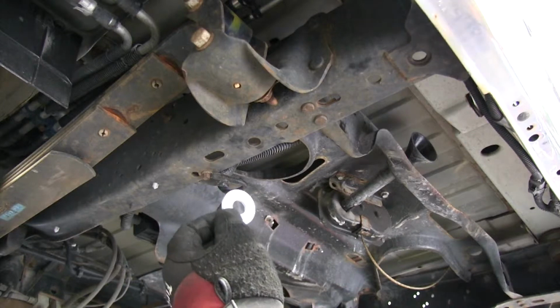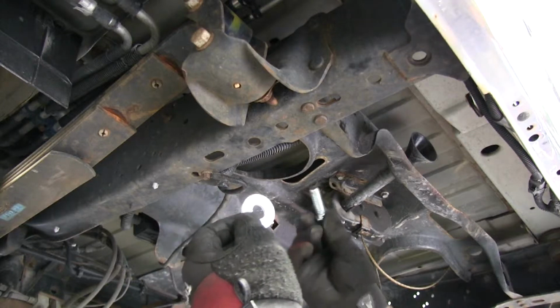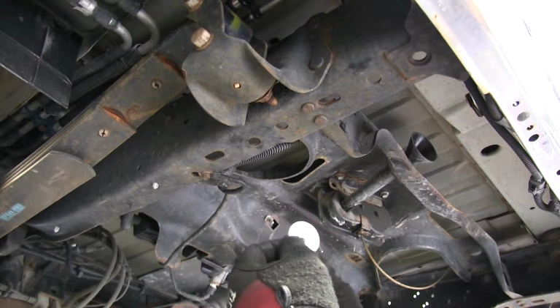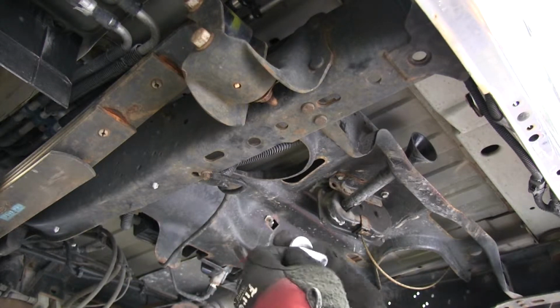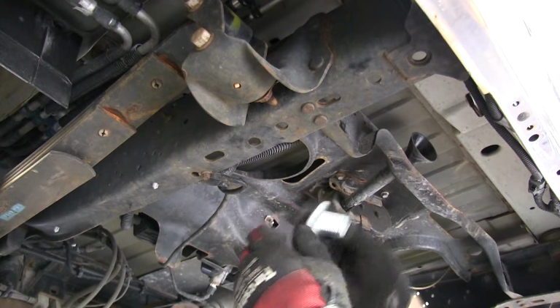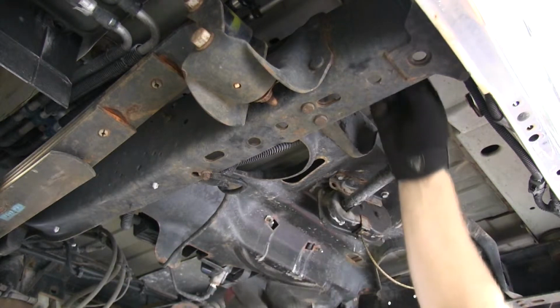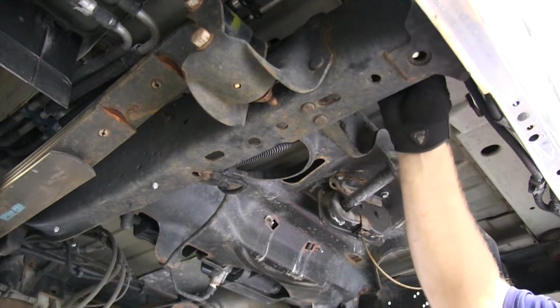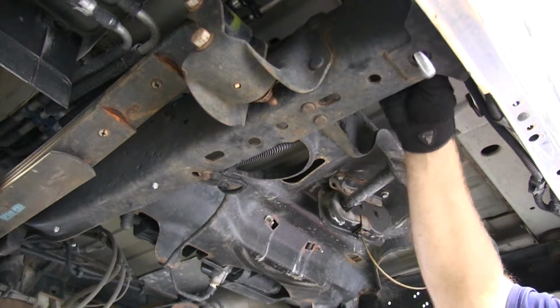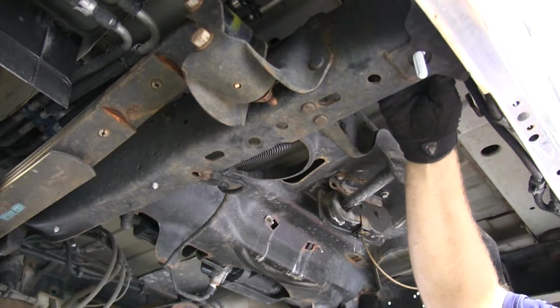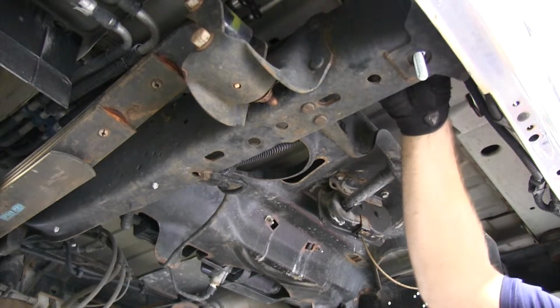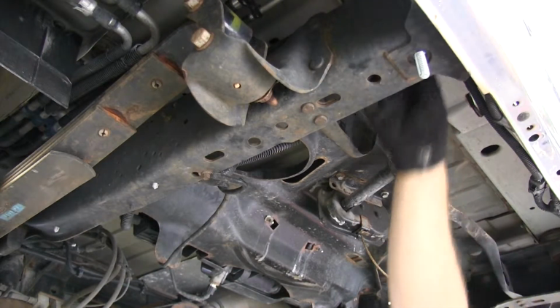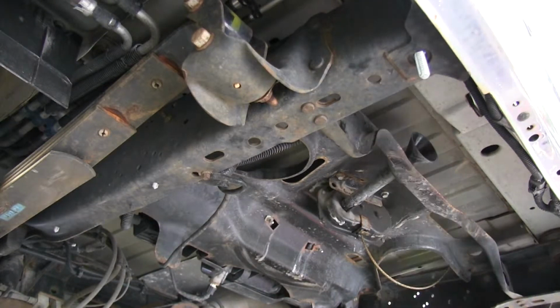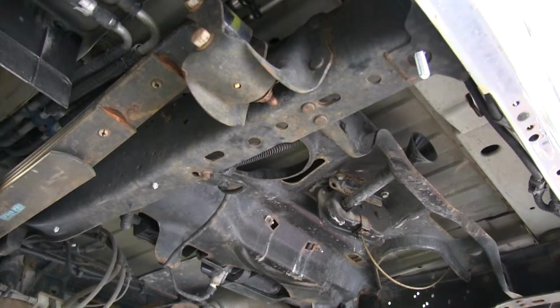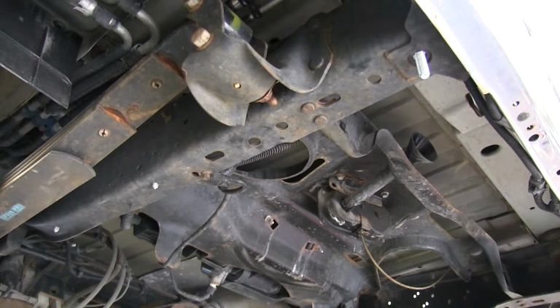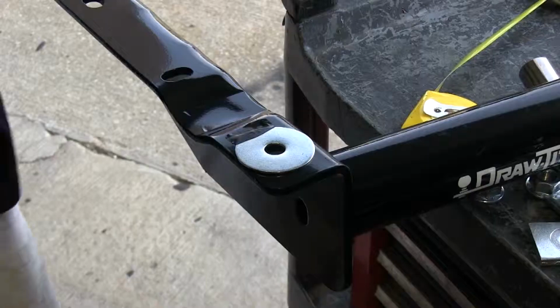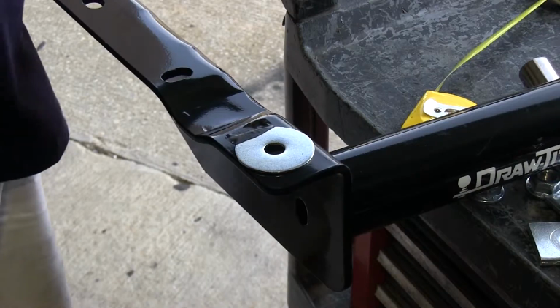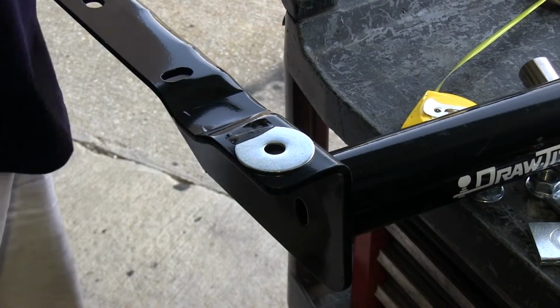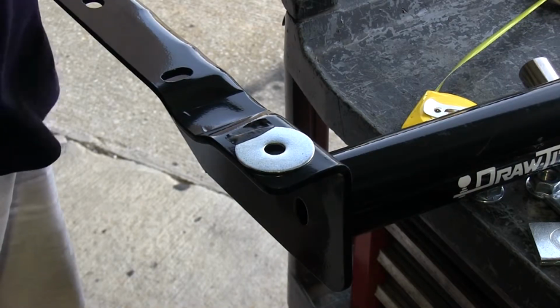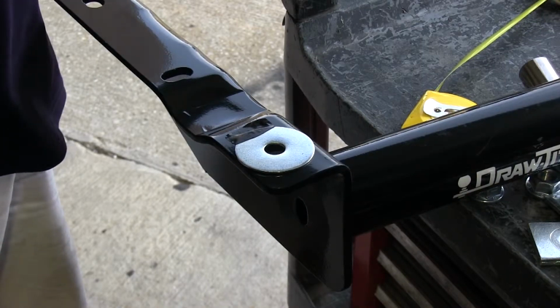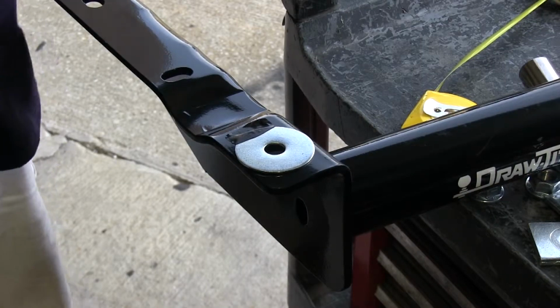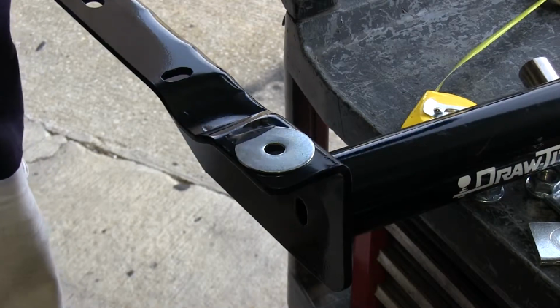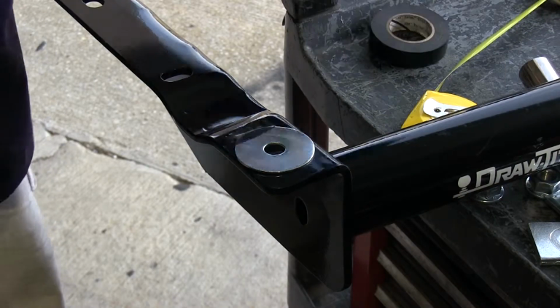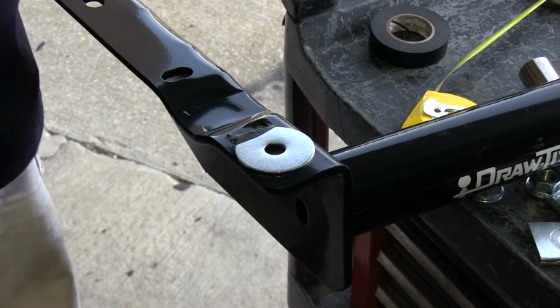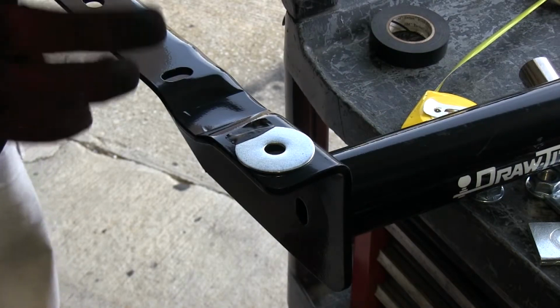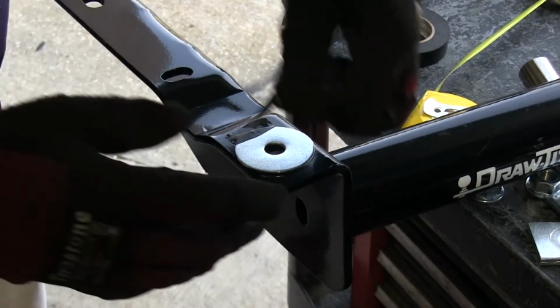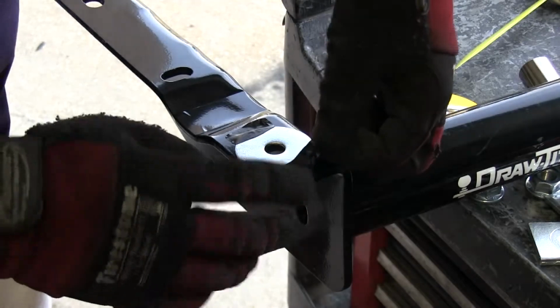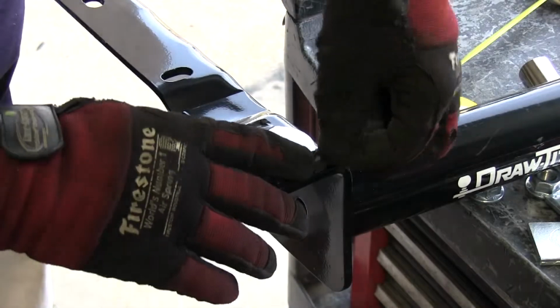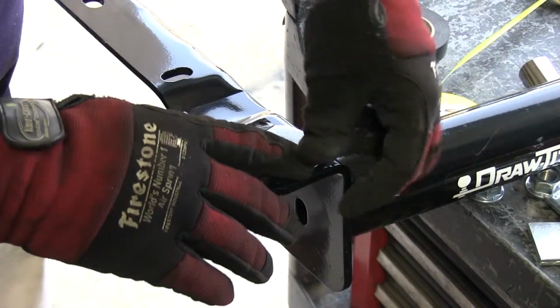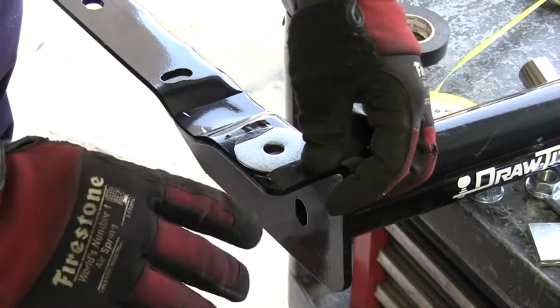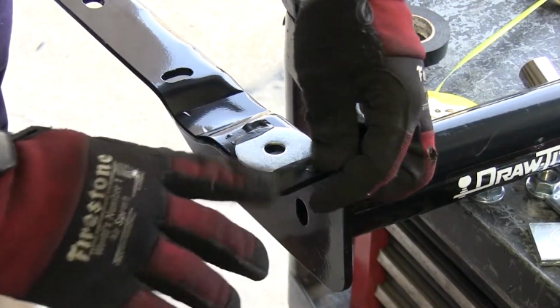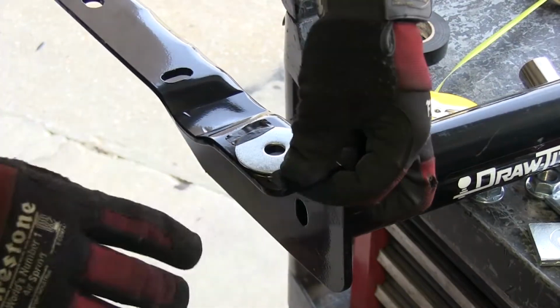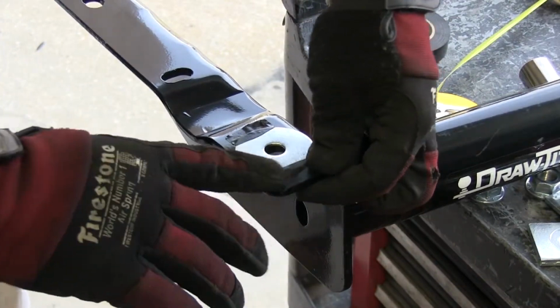On the rear most hole we're going to take a bolt and a flat washer and fit it in through our frame. We're also going to tape a flat washer to the top of our hitch flange so that it fills up the void between the hitch and the frame.